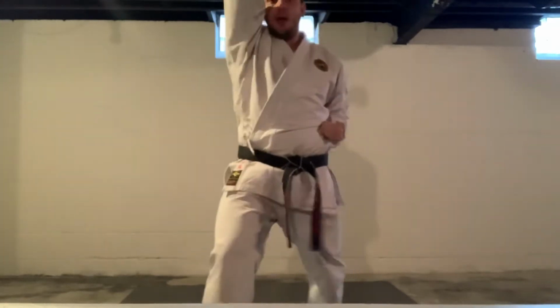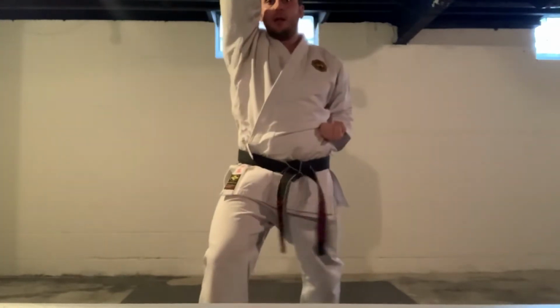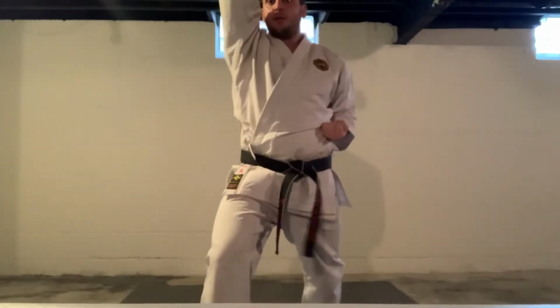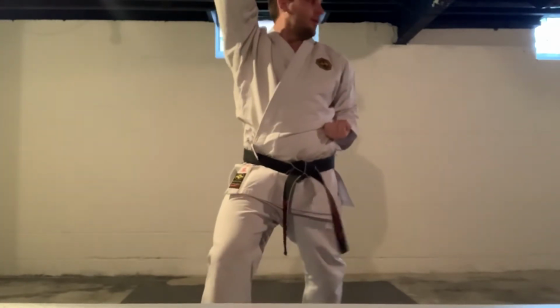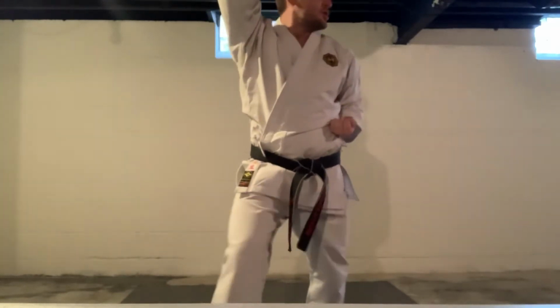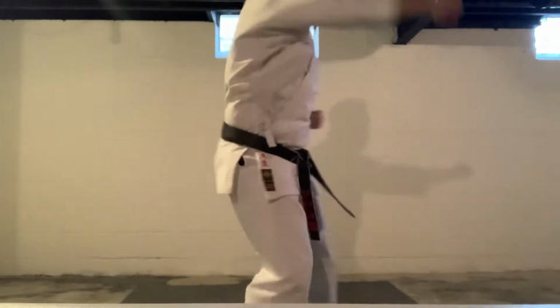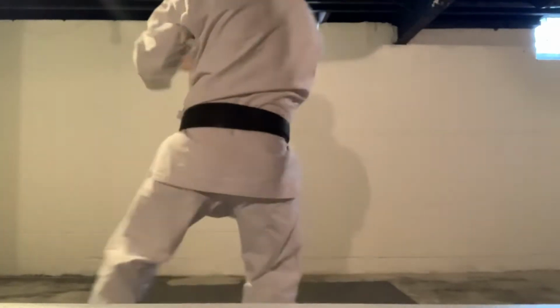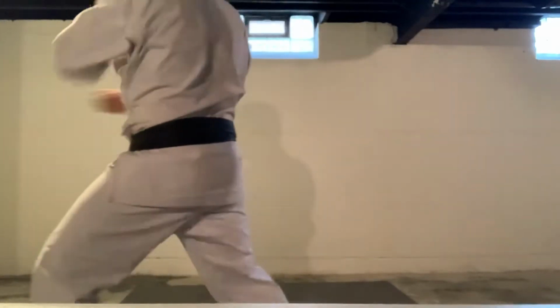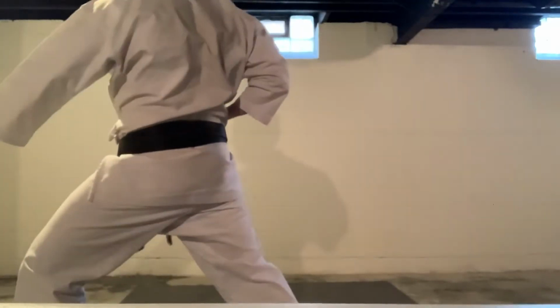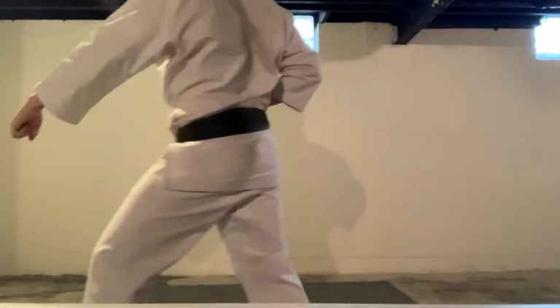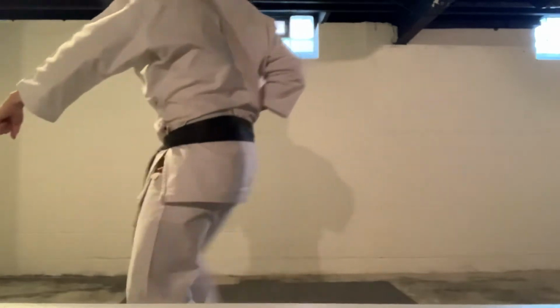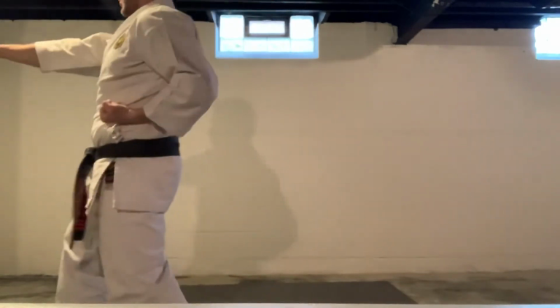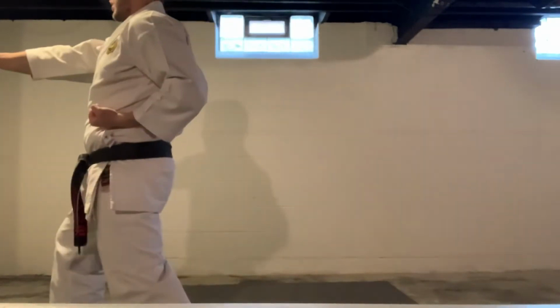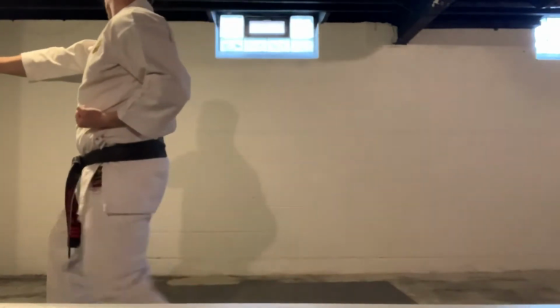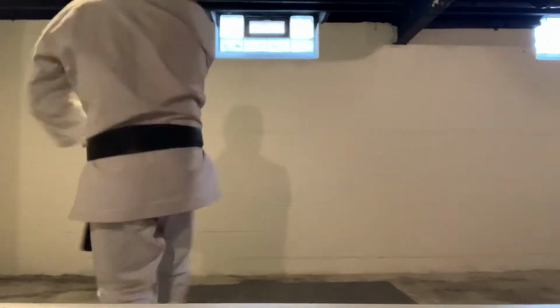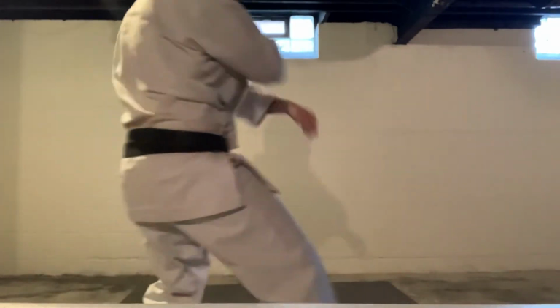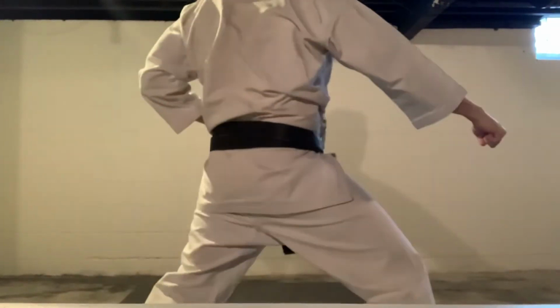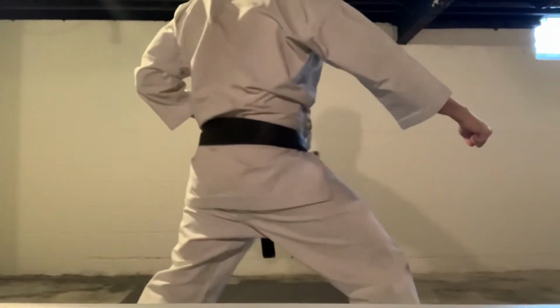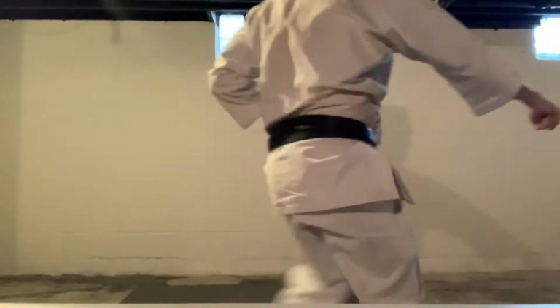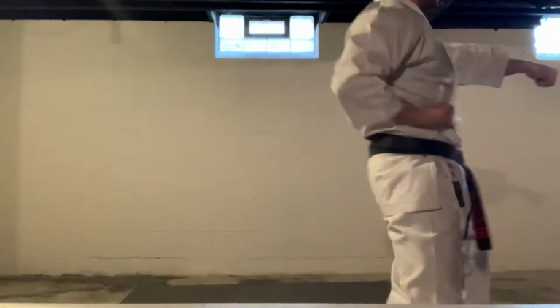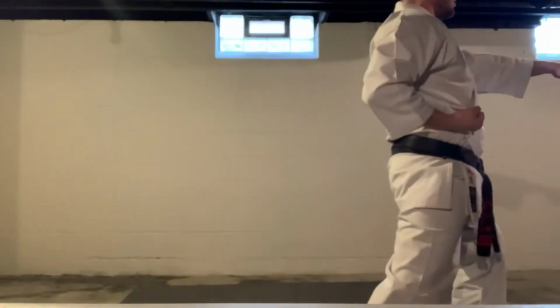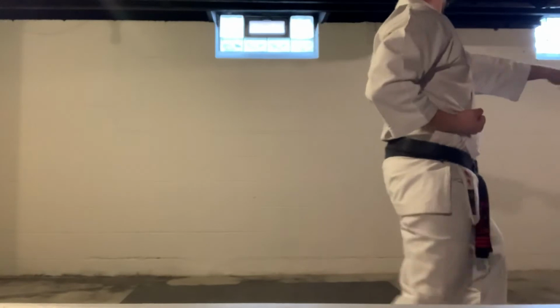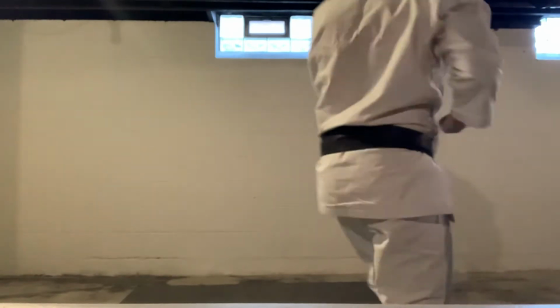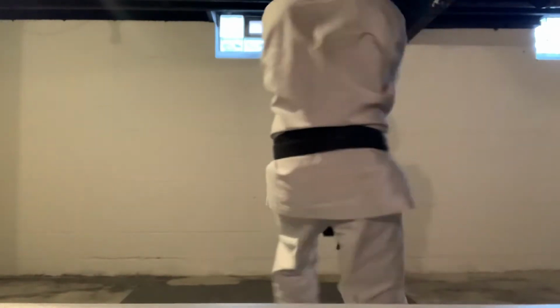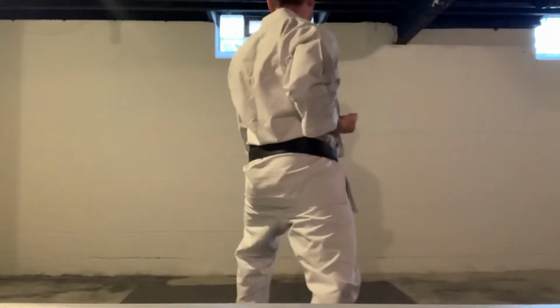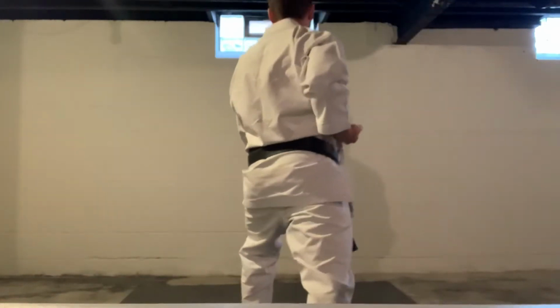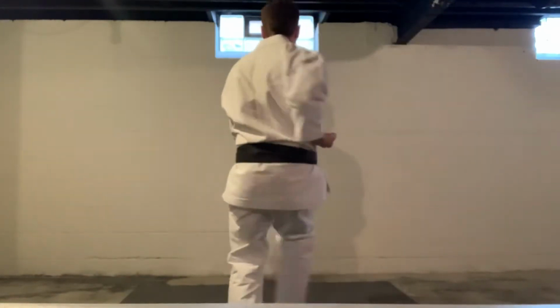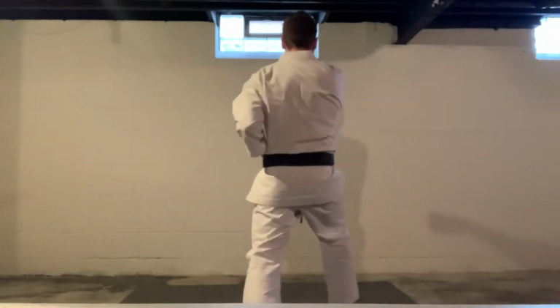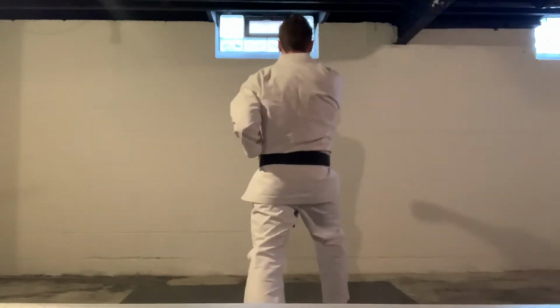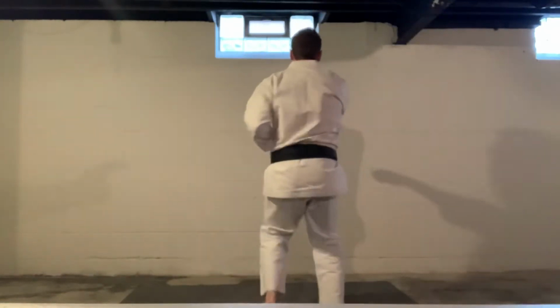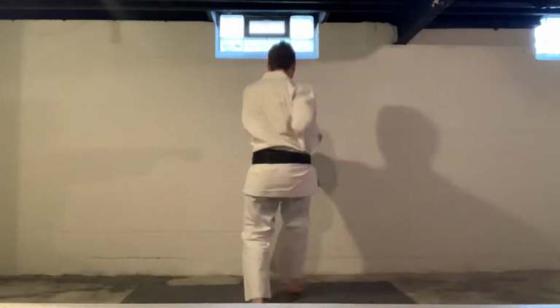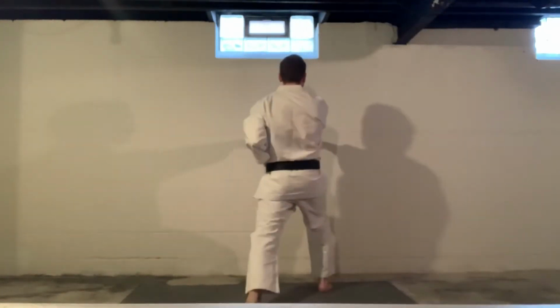Bam! Look, spin, low block, one. Step, two. Look, spin, one. And two. Look back, one. And two. Three, four. Hit it.